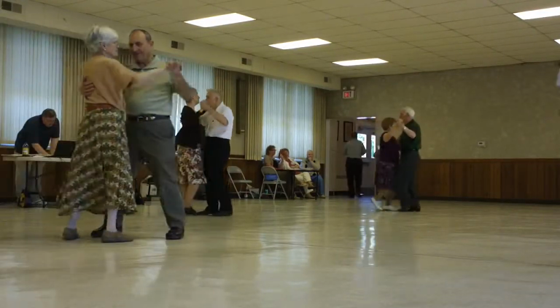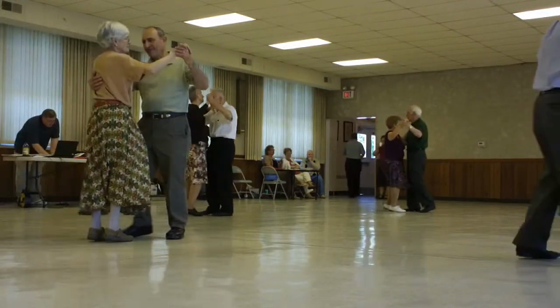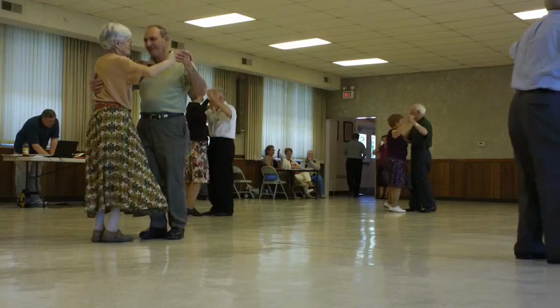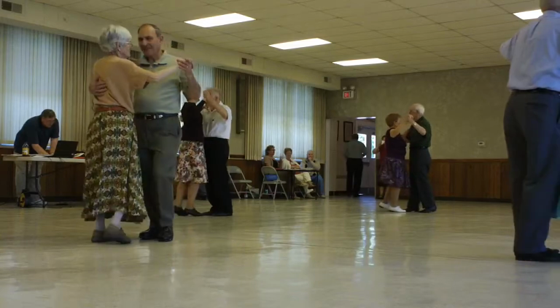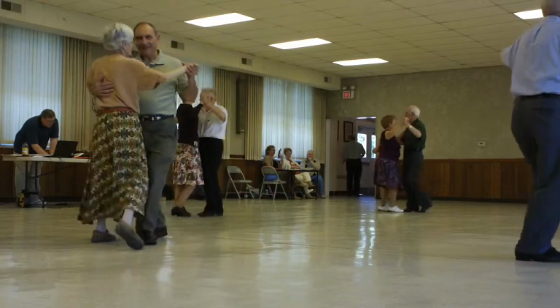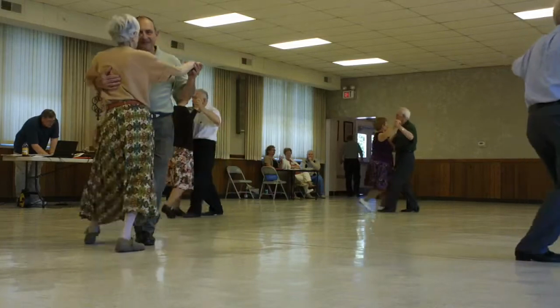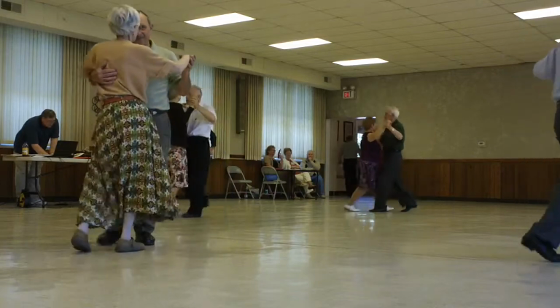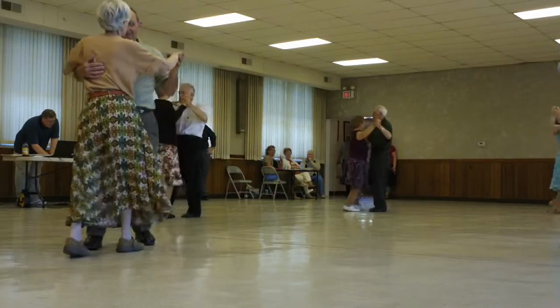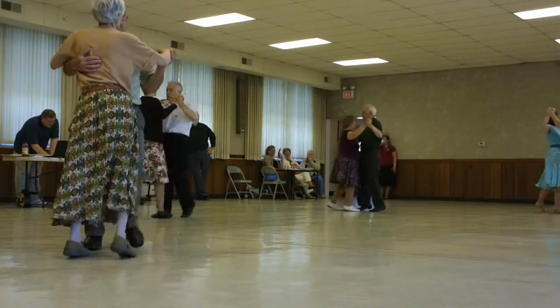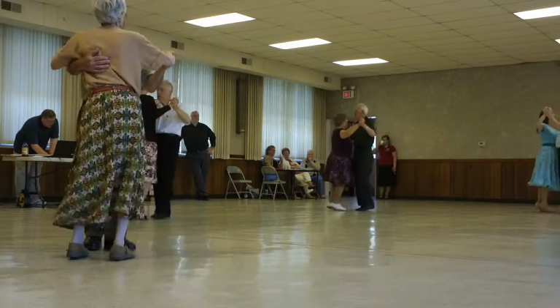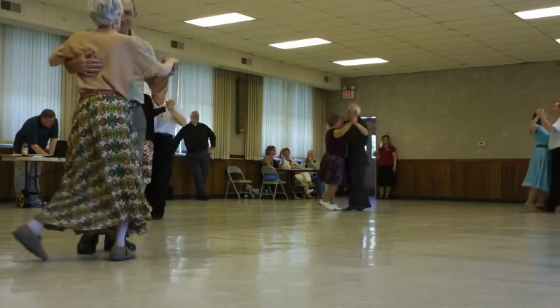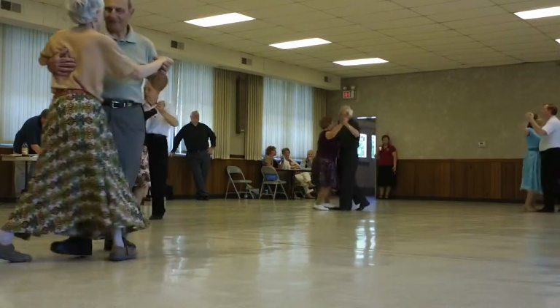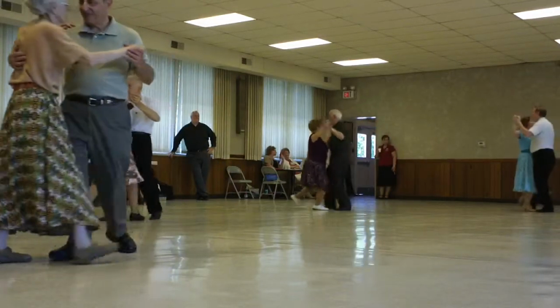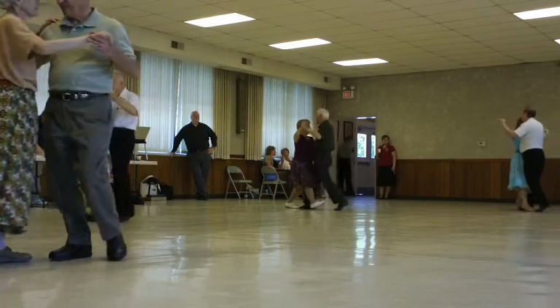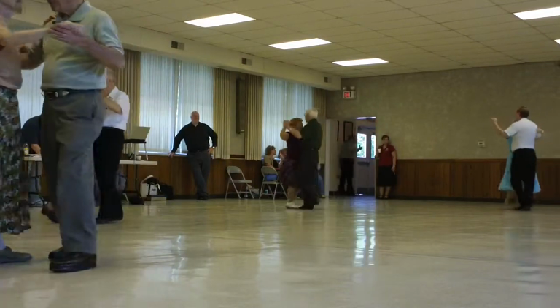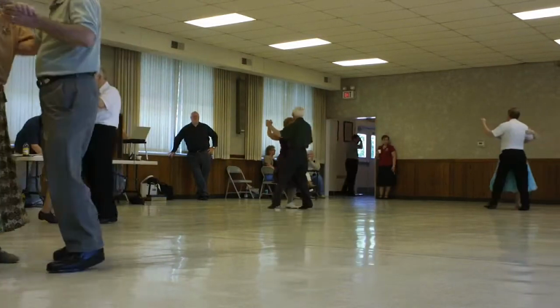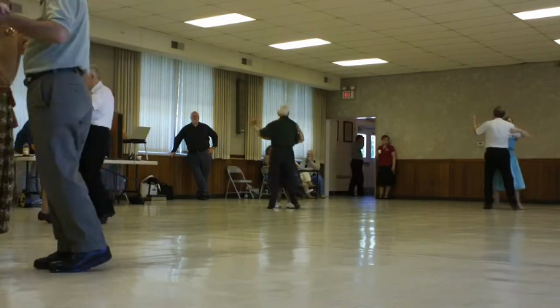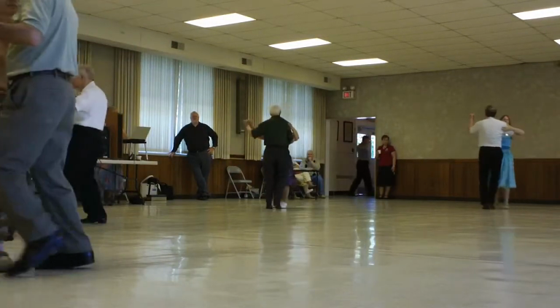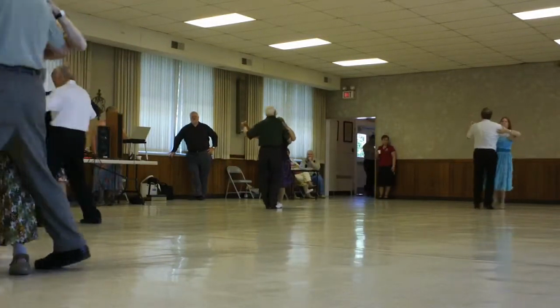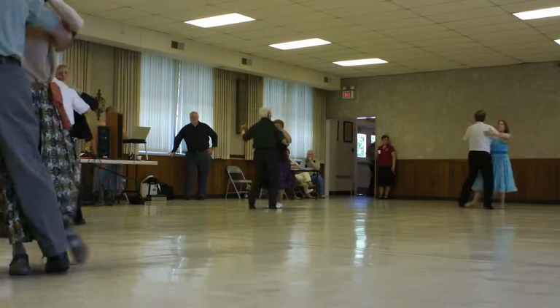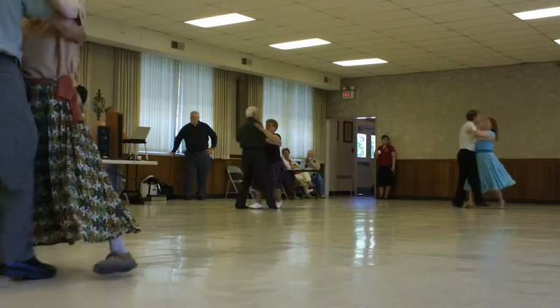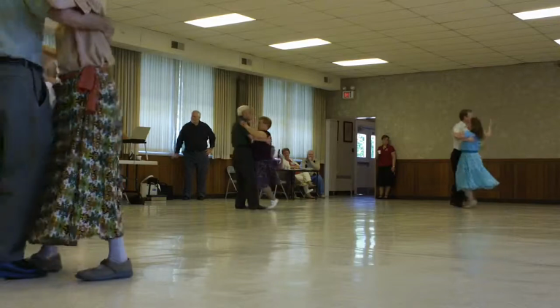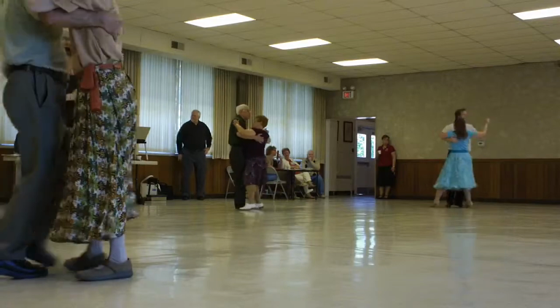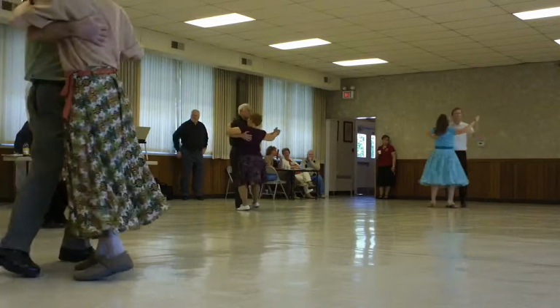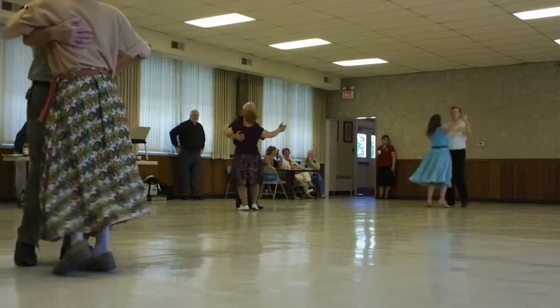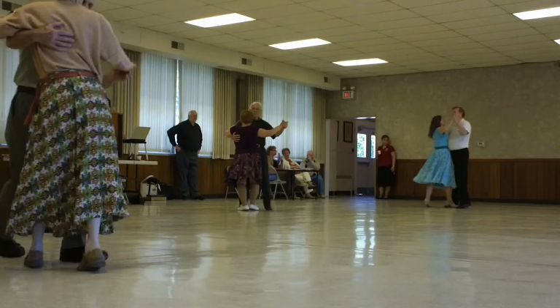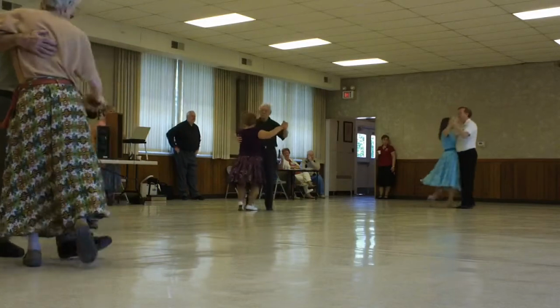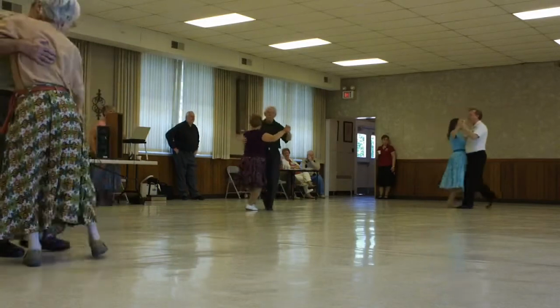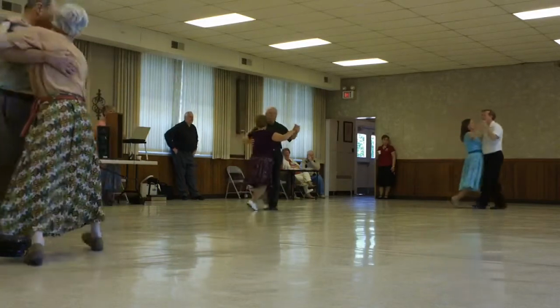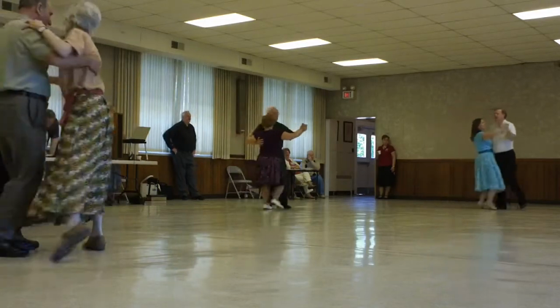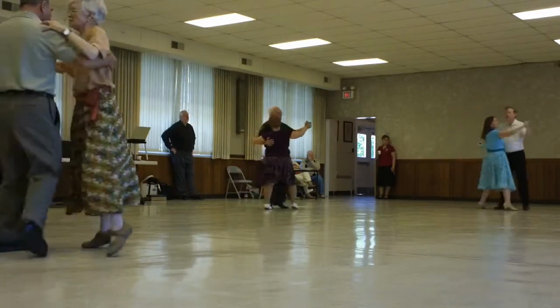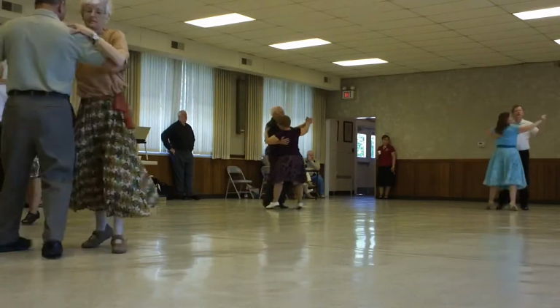Forward waltz, maneuver, spin turn, back hover, corte, back and back lock.